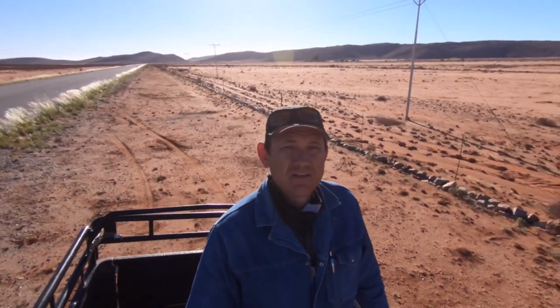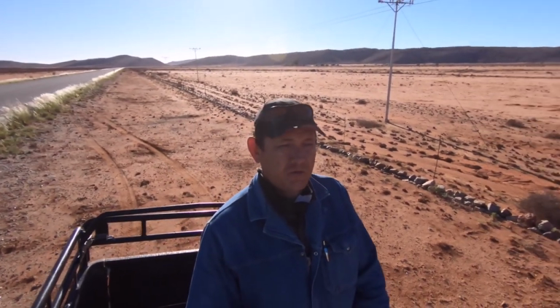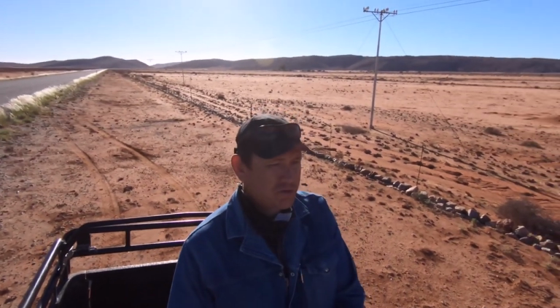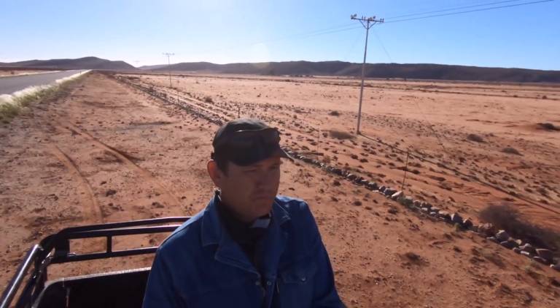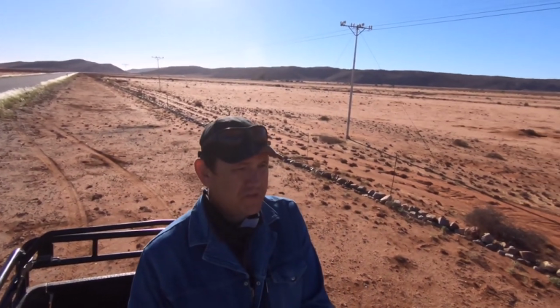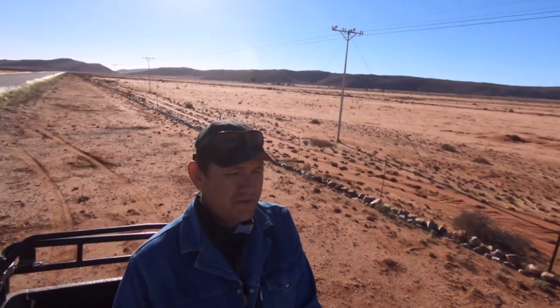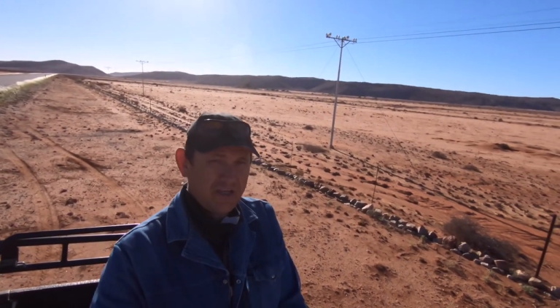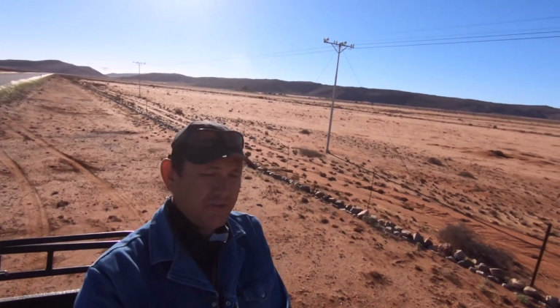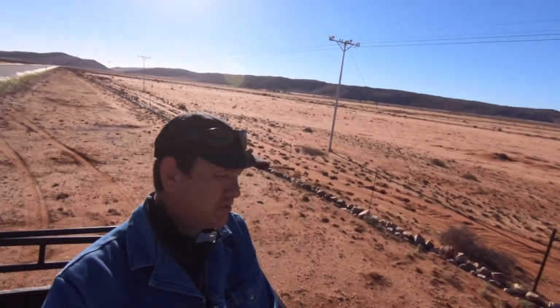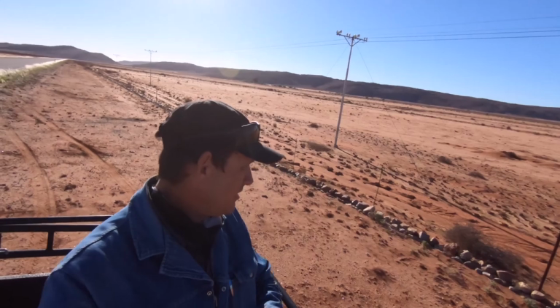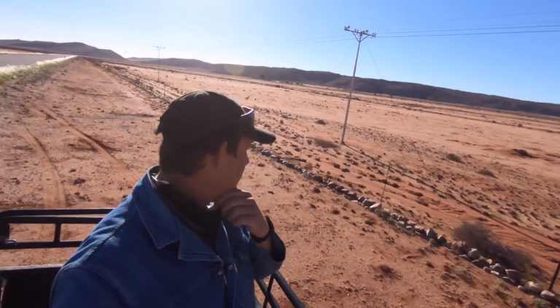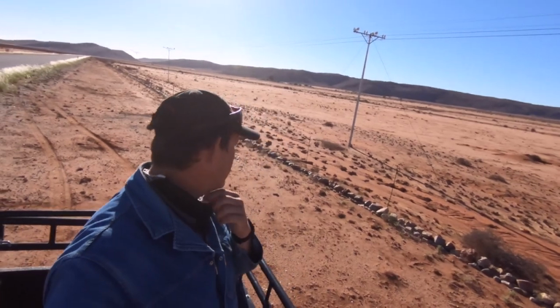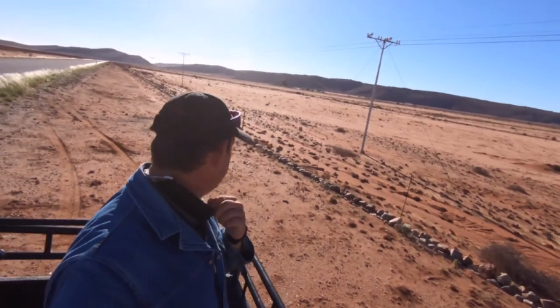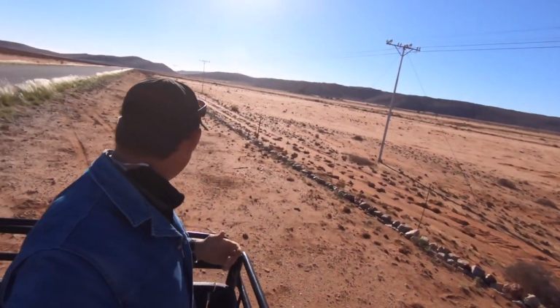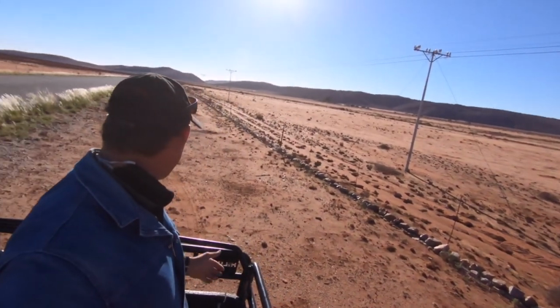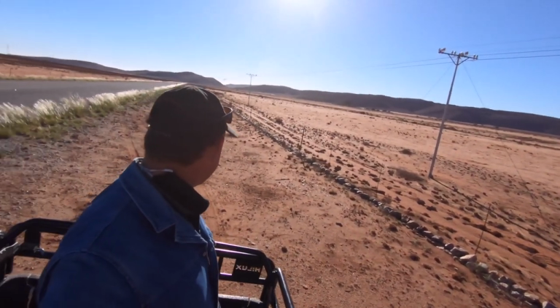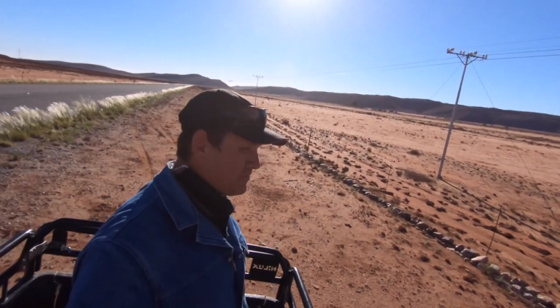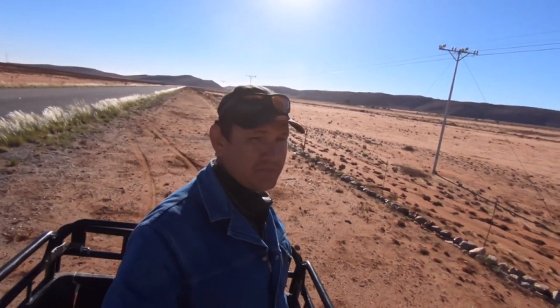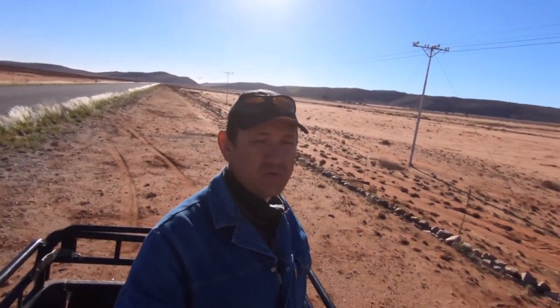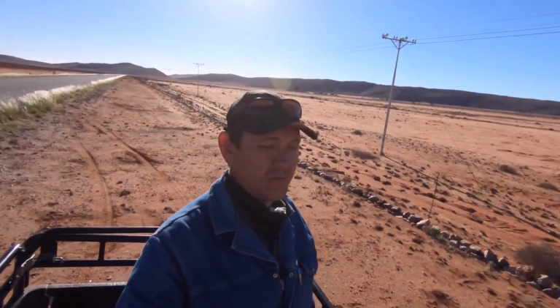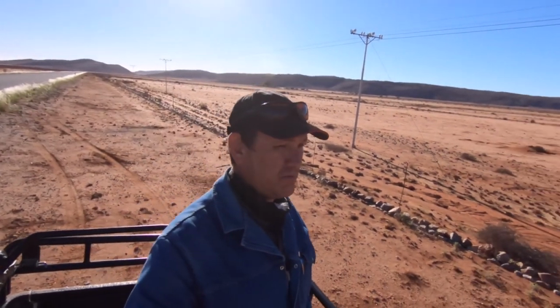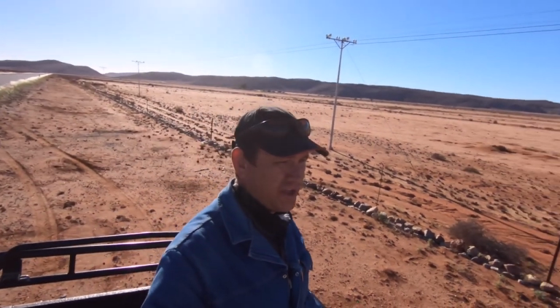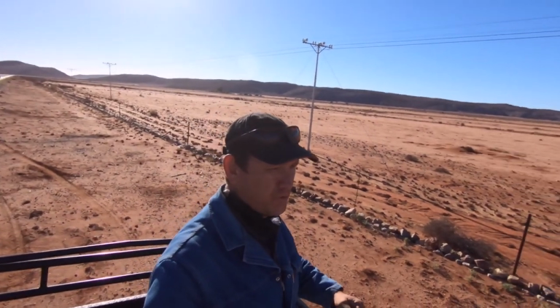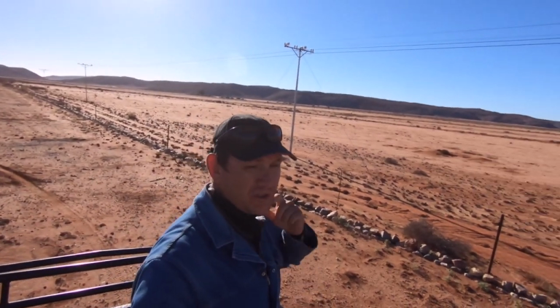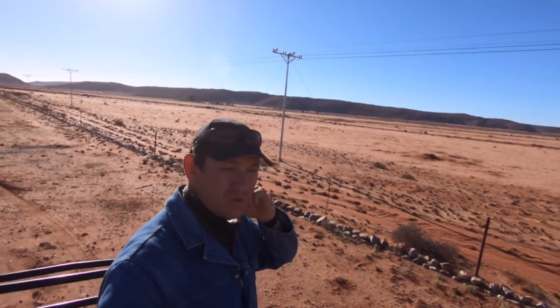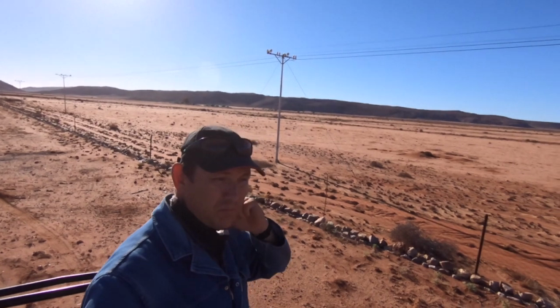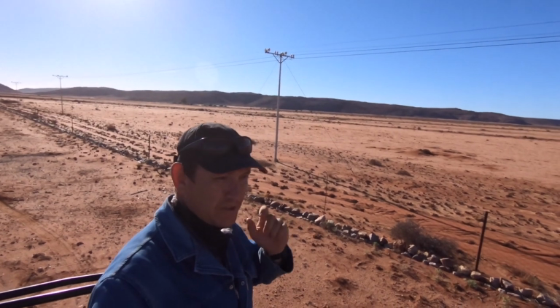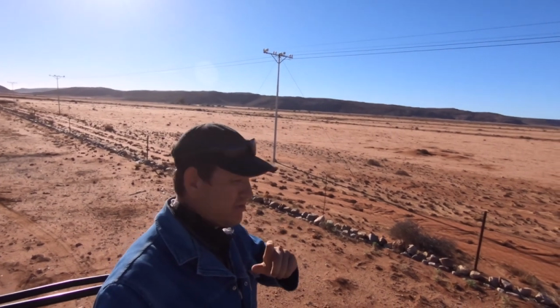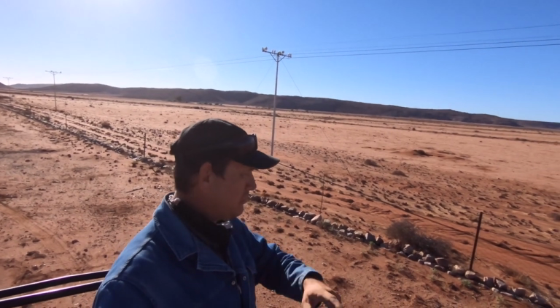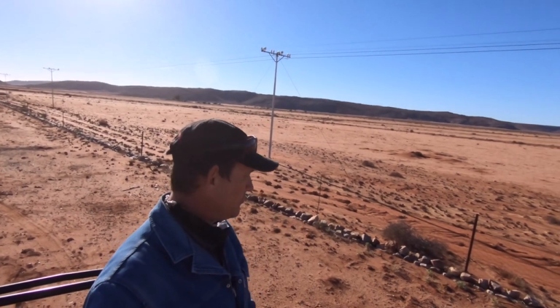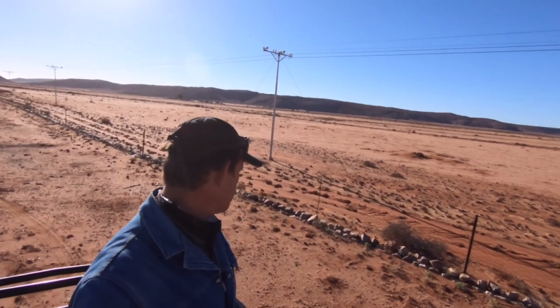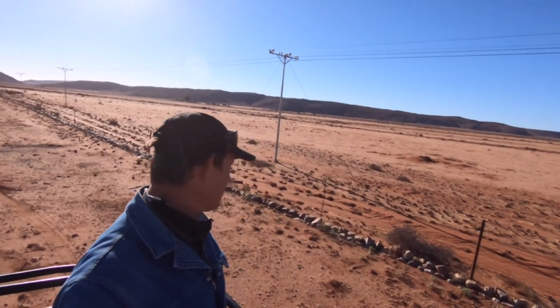Another quick stop. This is further down the road — I realized I didn't even mention where I was. I'm on the N14 between Pofader and Springbok, on the way to Springbok.